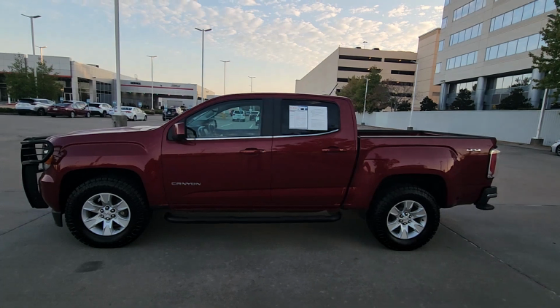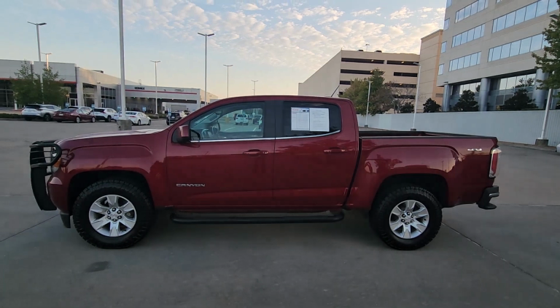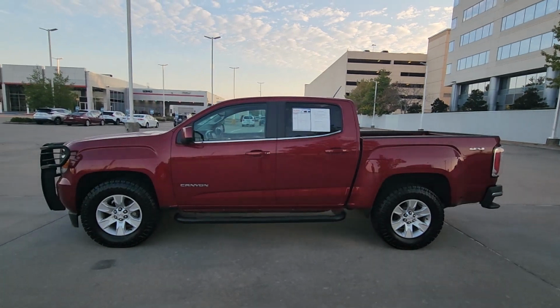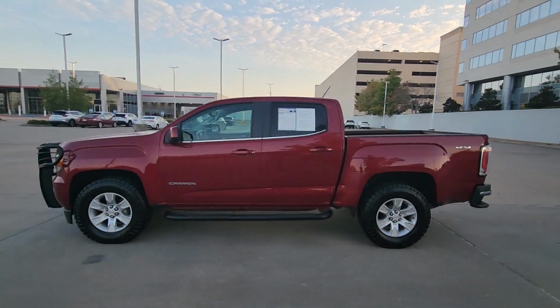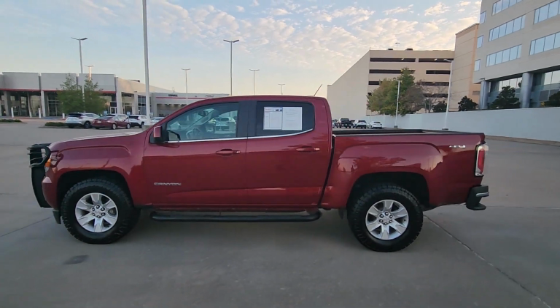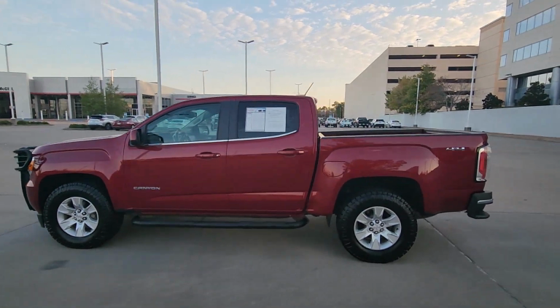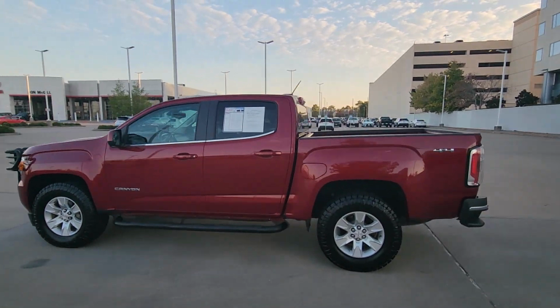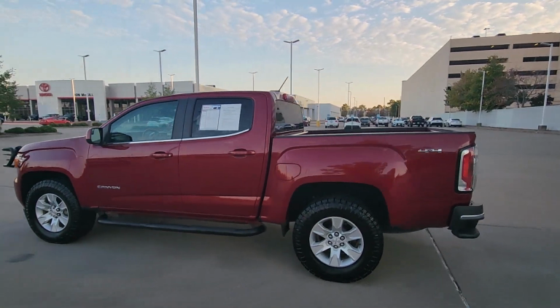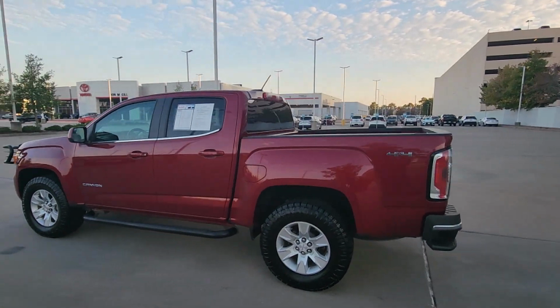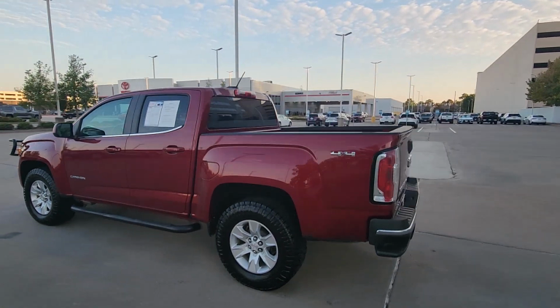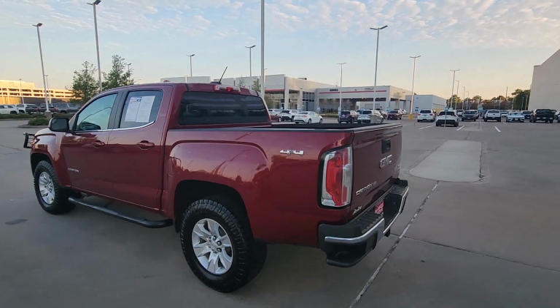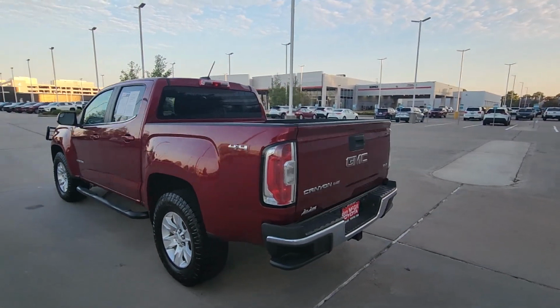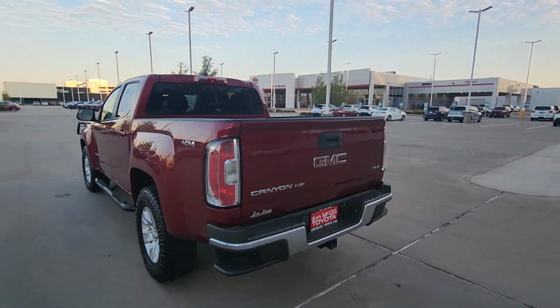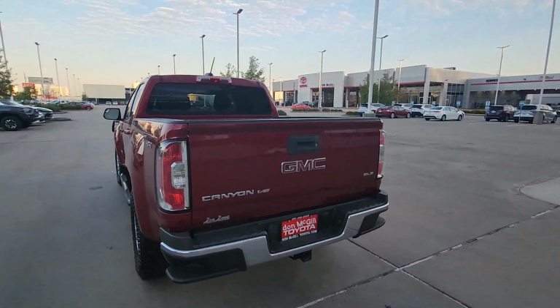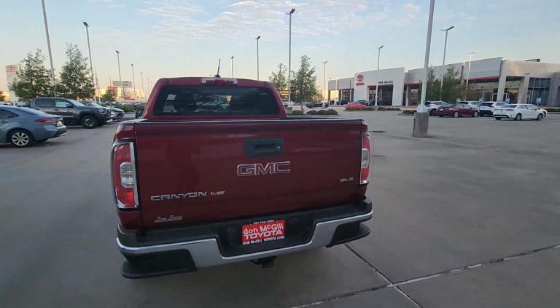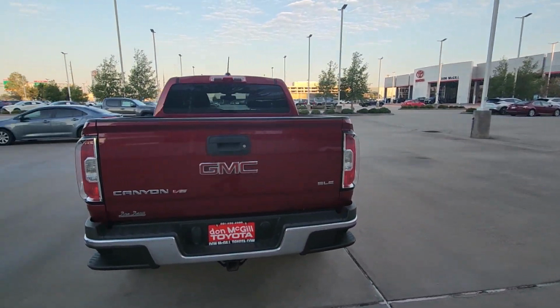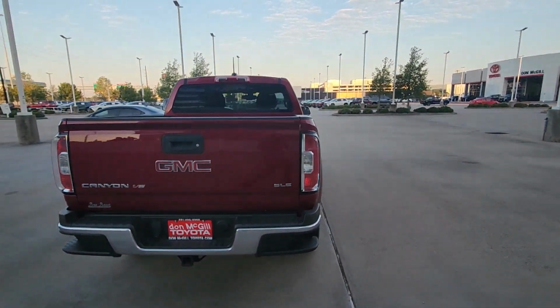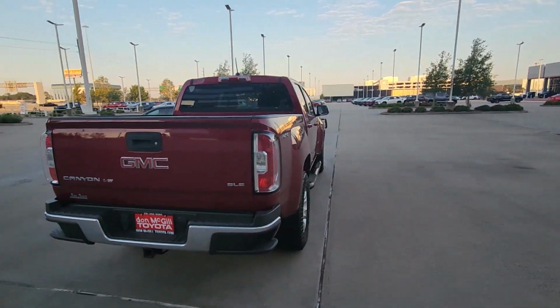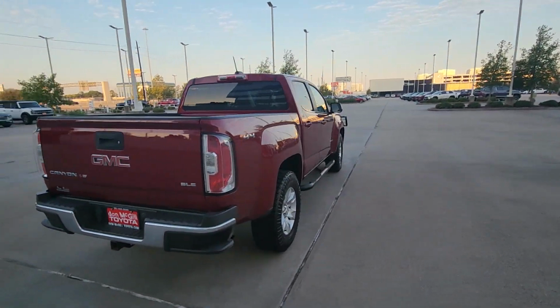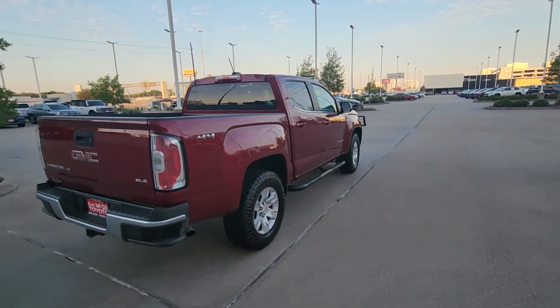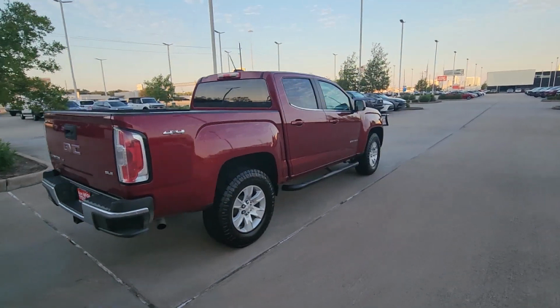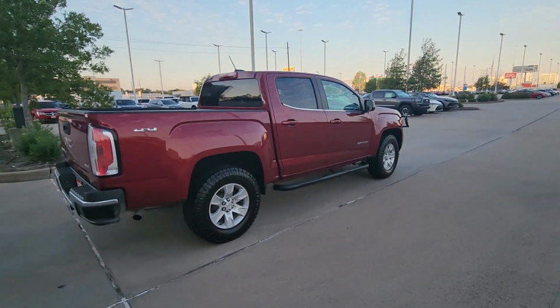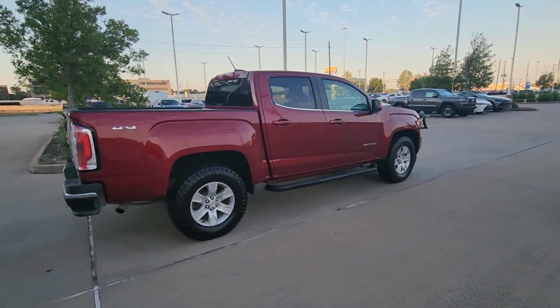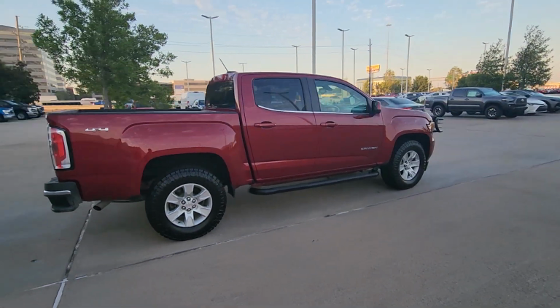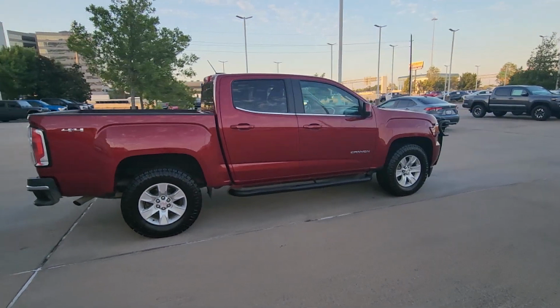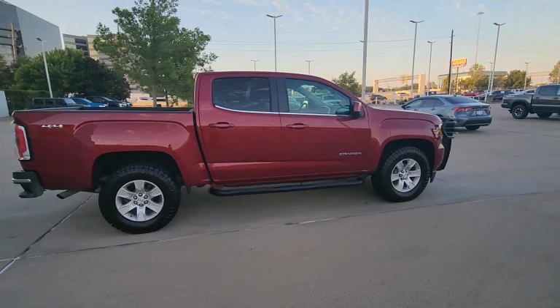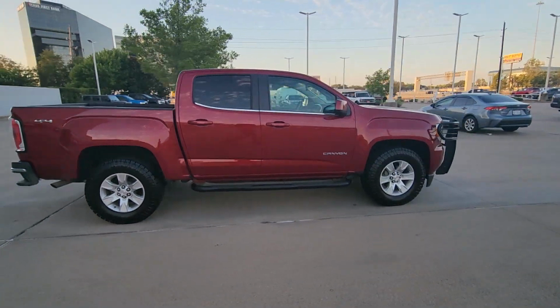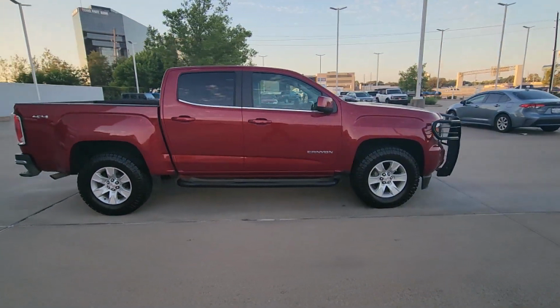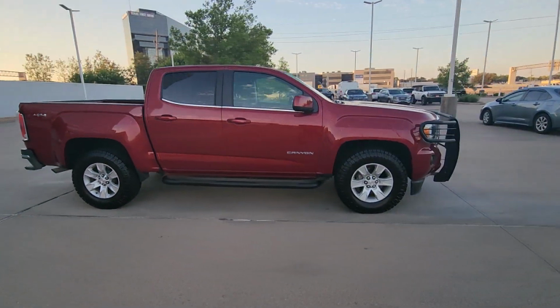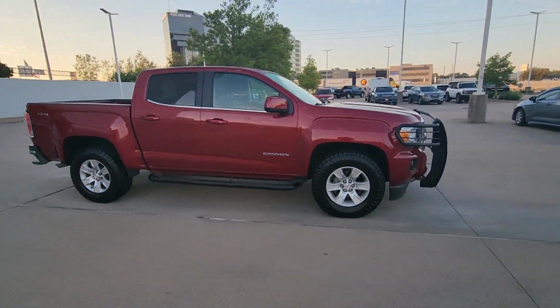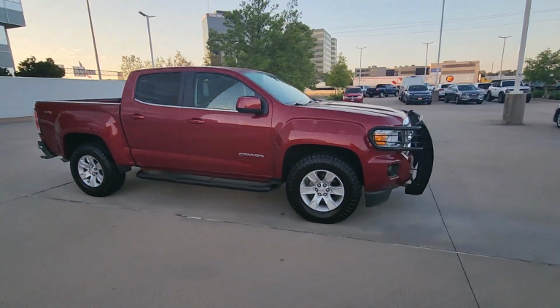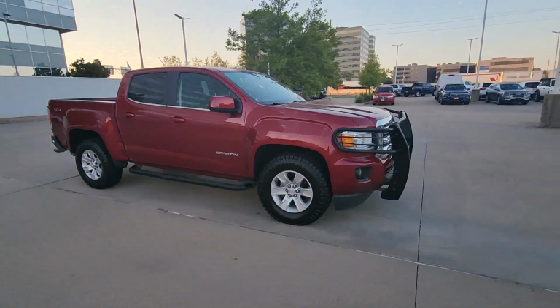Your next car could be the 2018 GMC Canyon. With less than 45,000 miles on the odometer, this vehicle stands out from the rest. Be prepared for all your projects with this comfortable, capable Canyon.